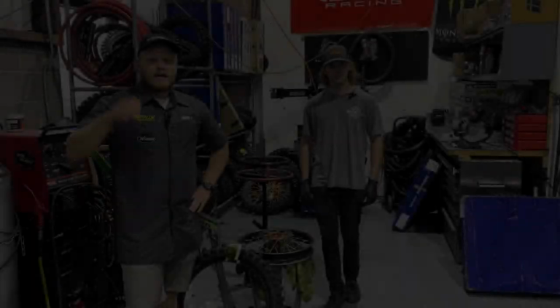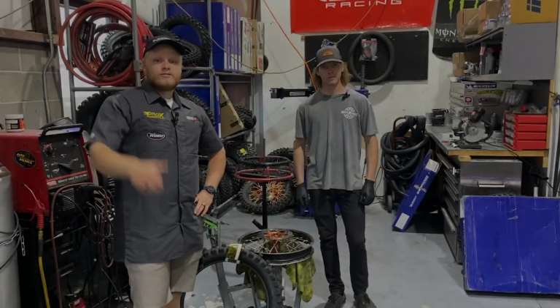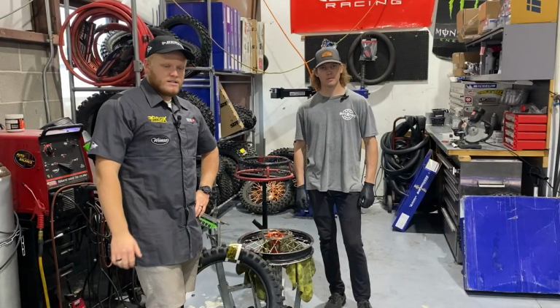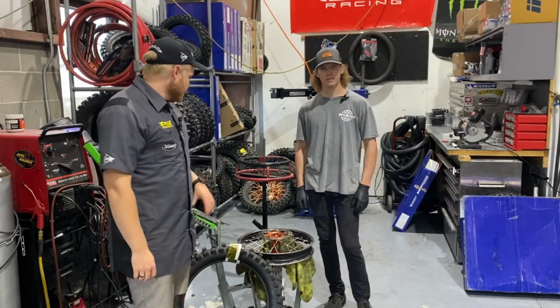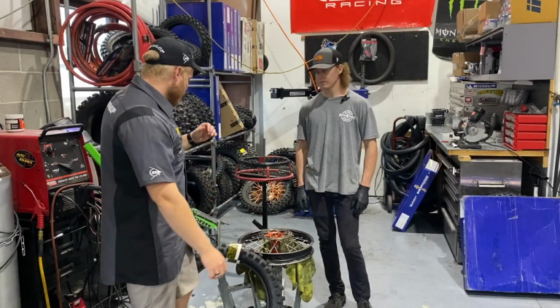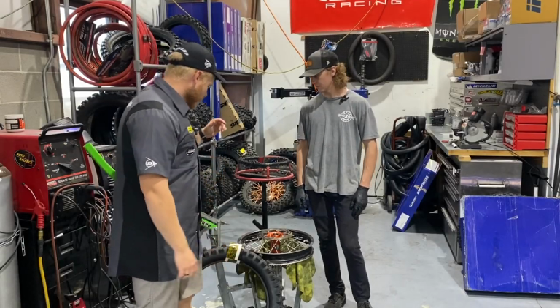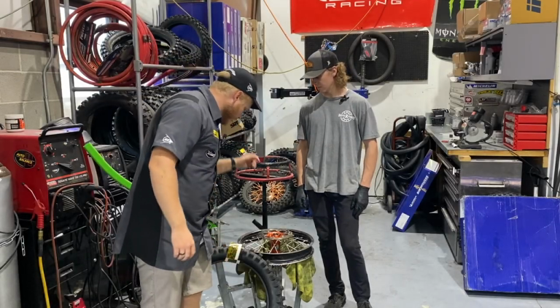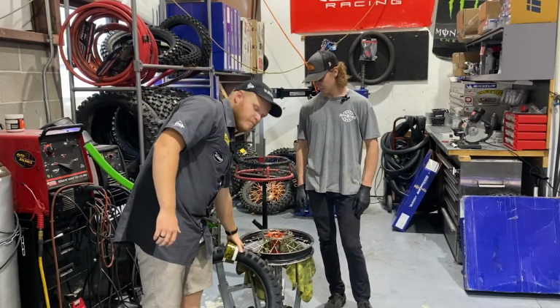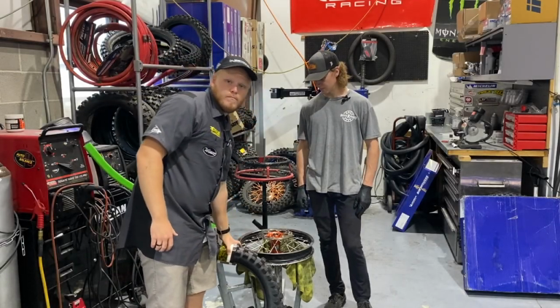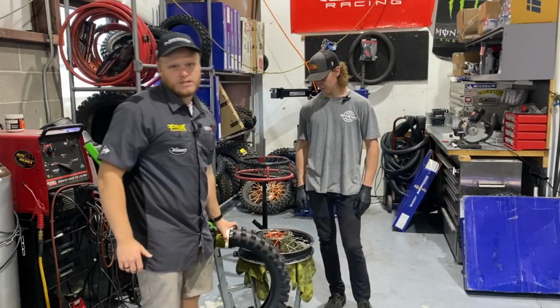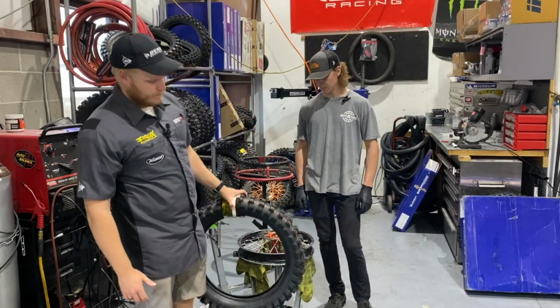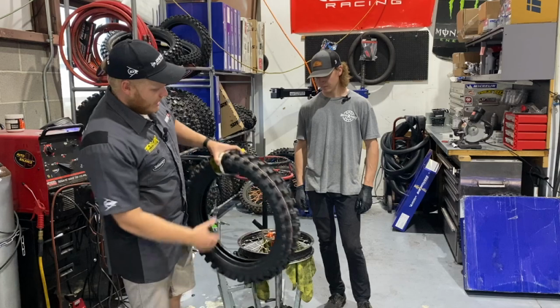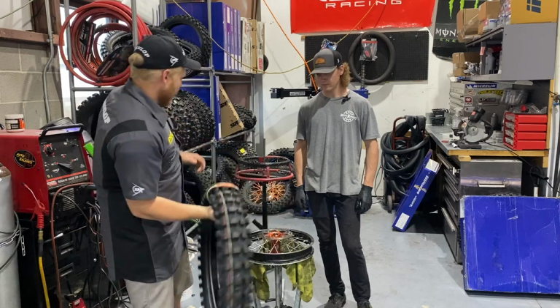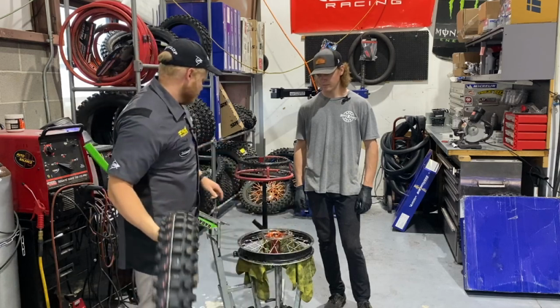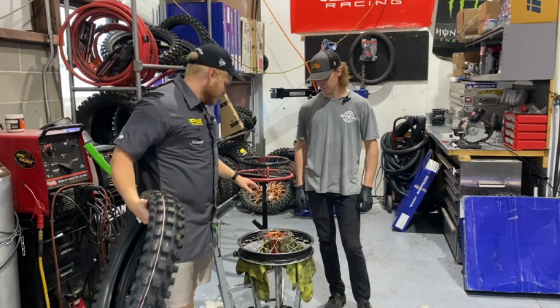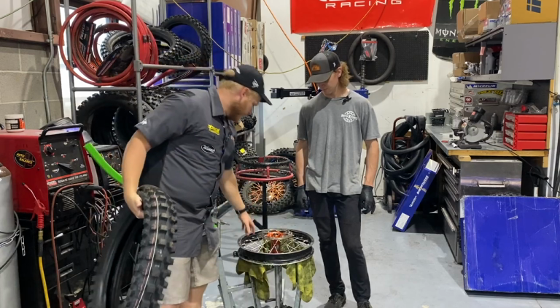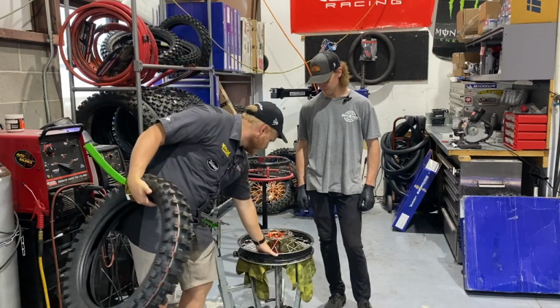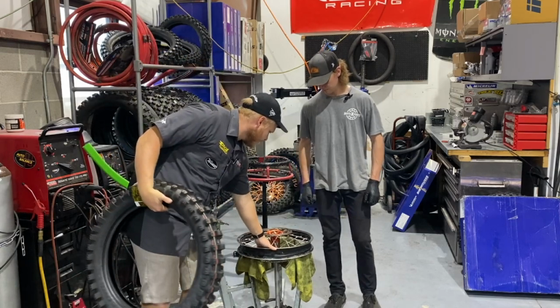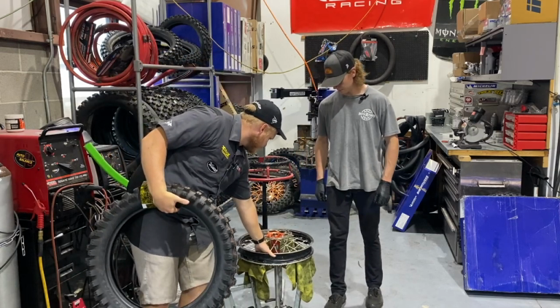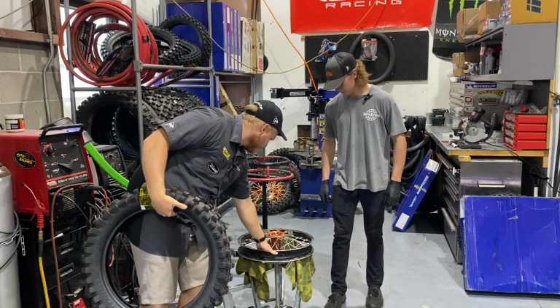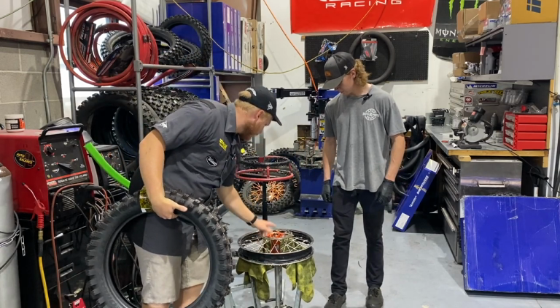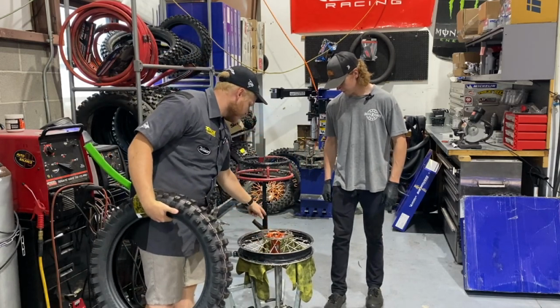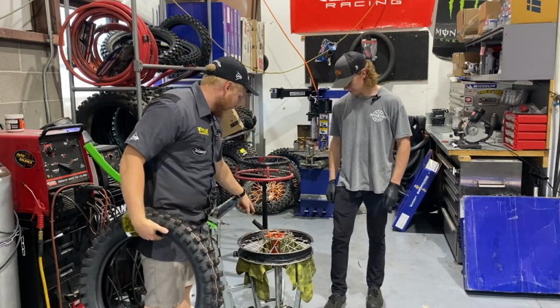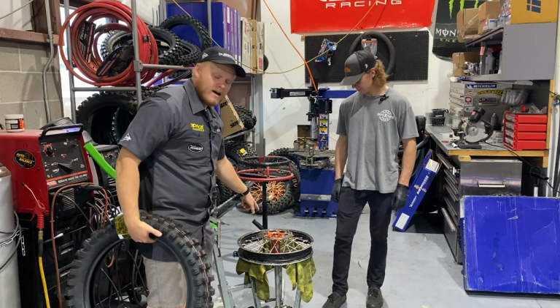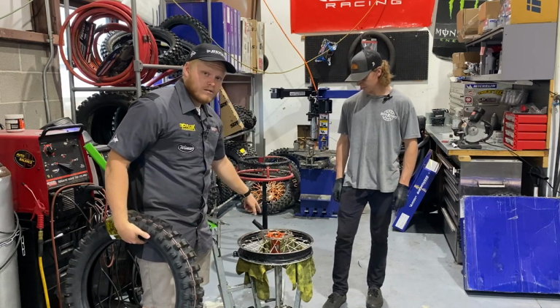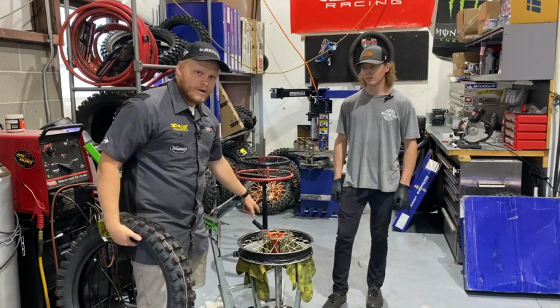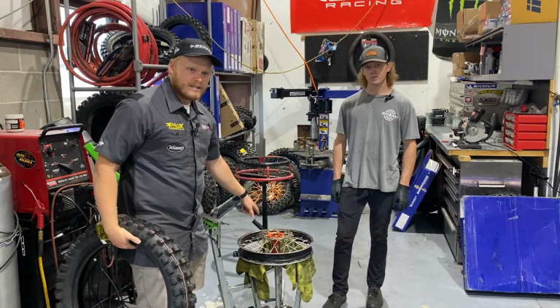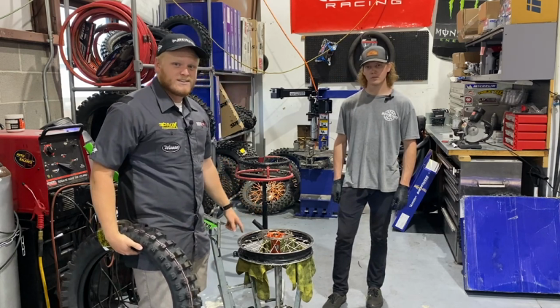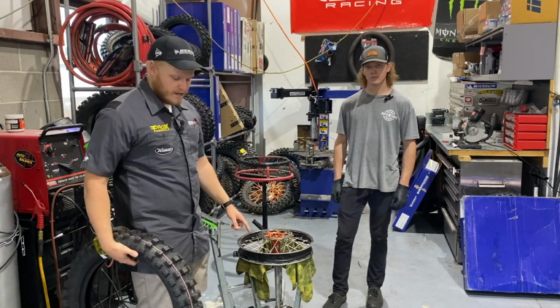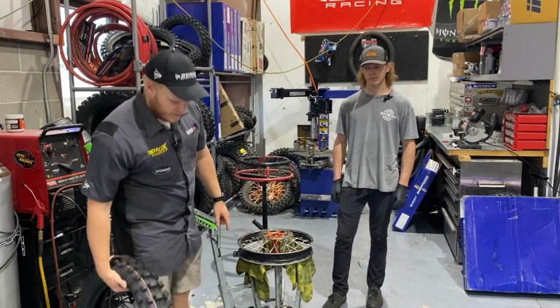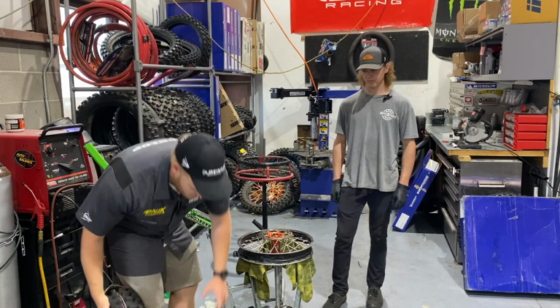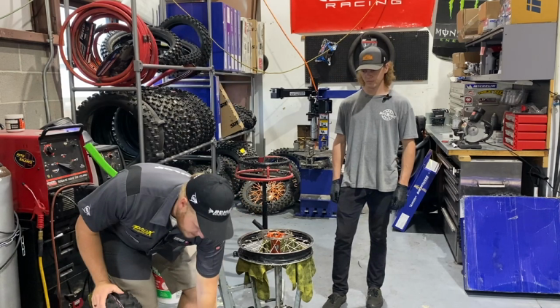Hey, Dirt Bike TV here today. We are putting on bib mousse time. I just got some new wheel bearings put in here at Moto Experts, and now with the new wheel bearings in, it's ready for the next step.